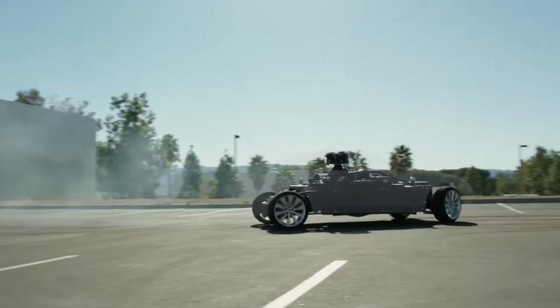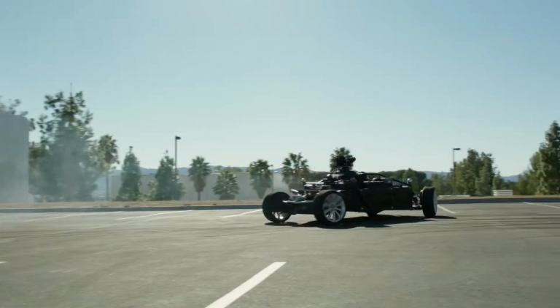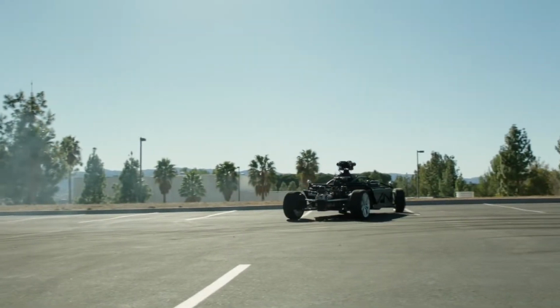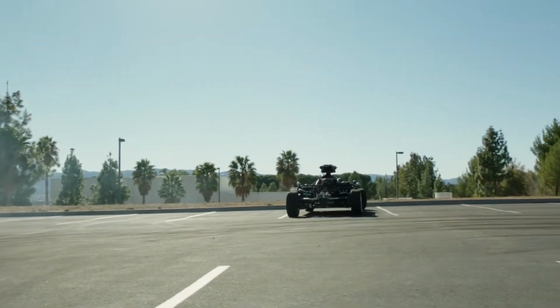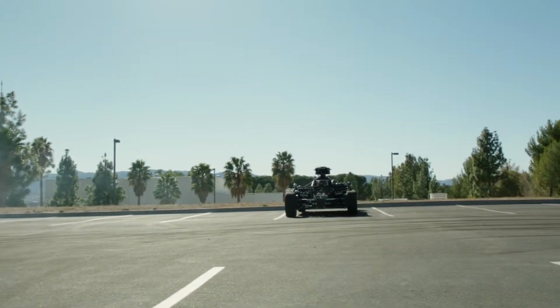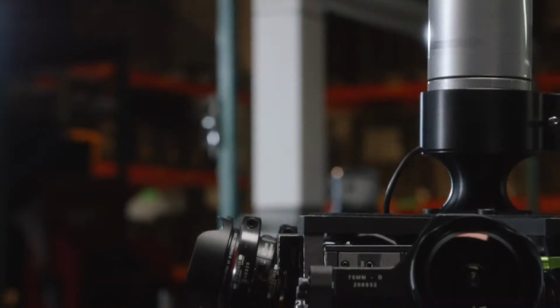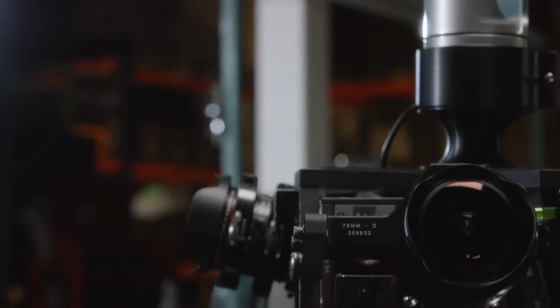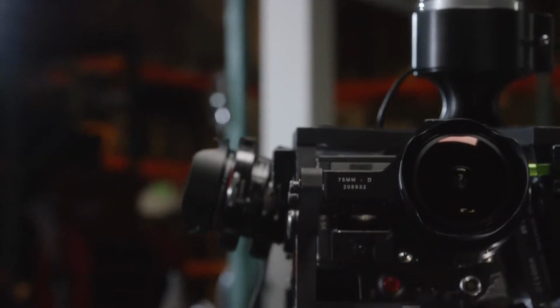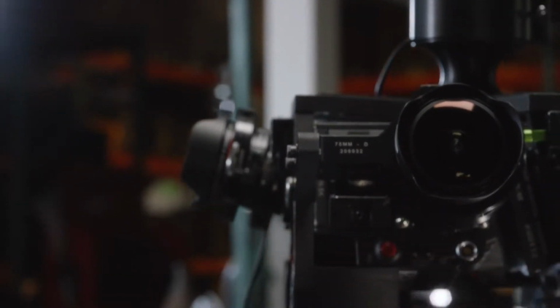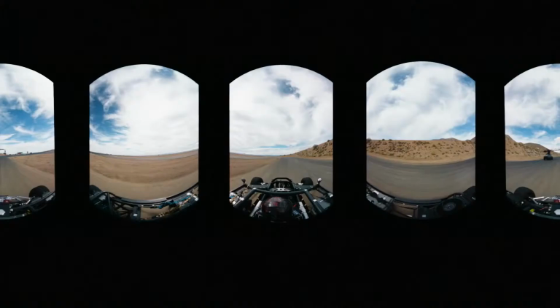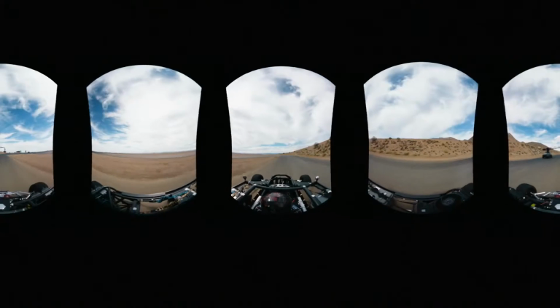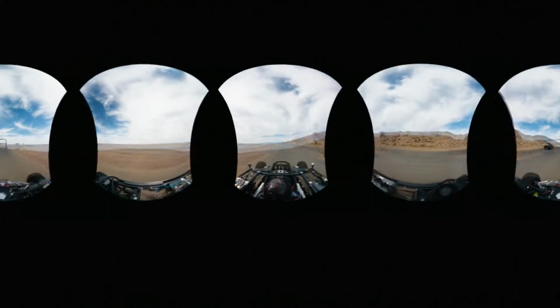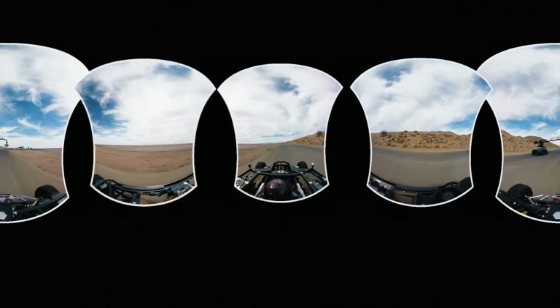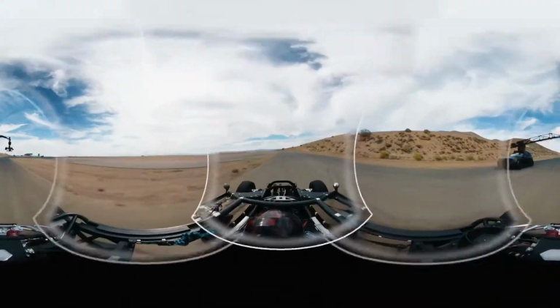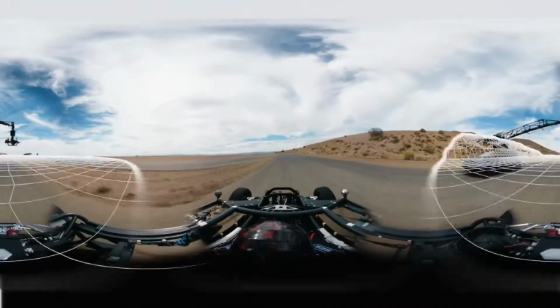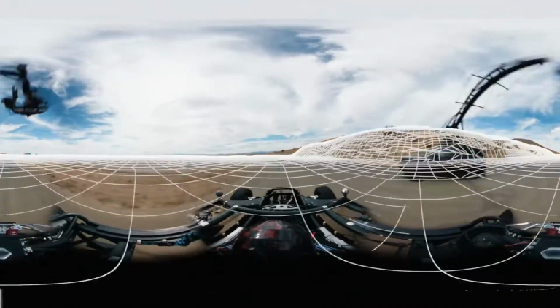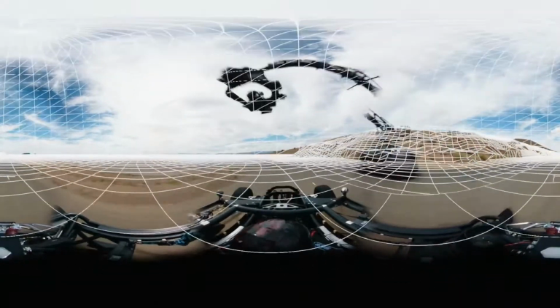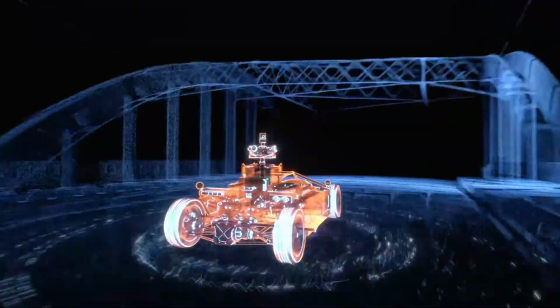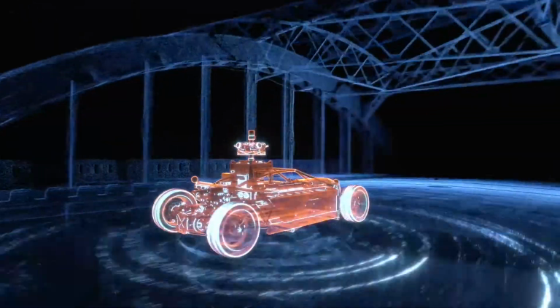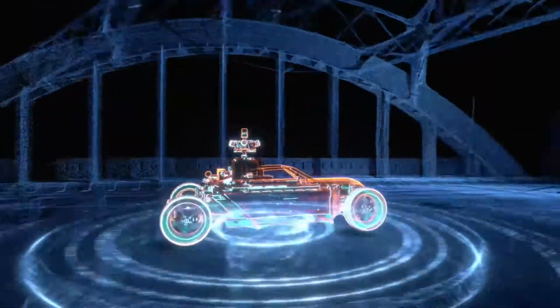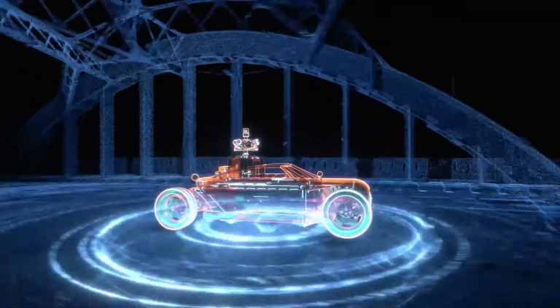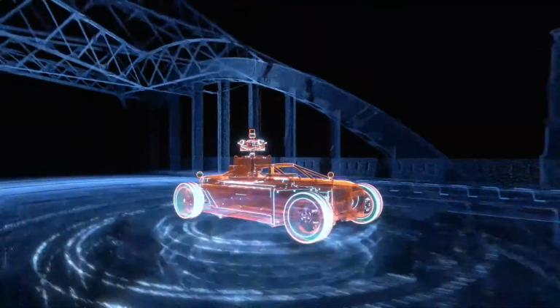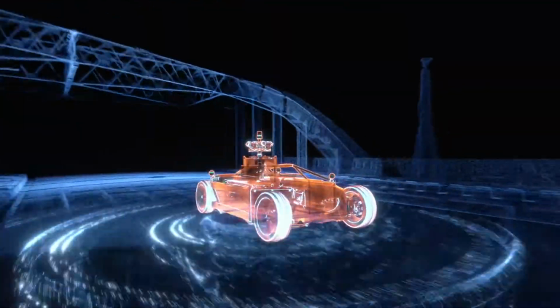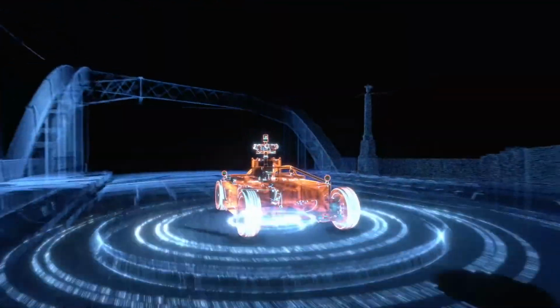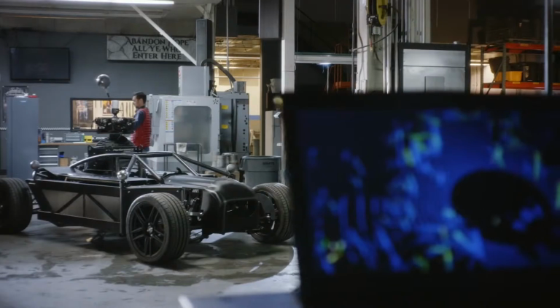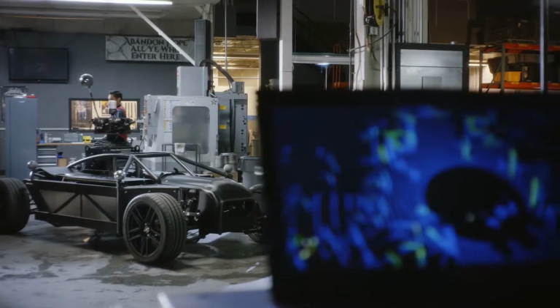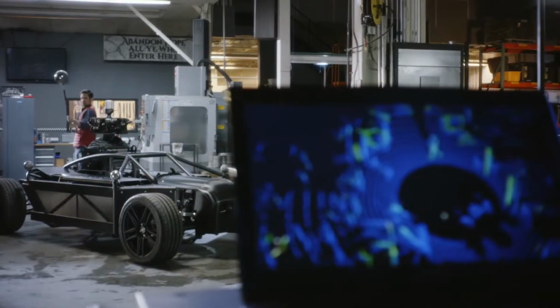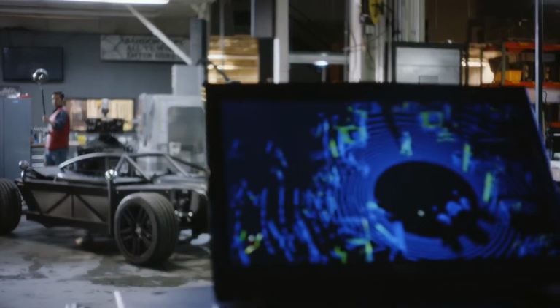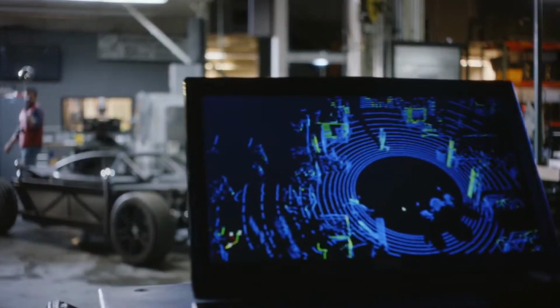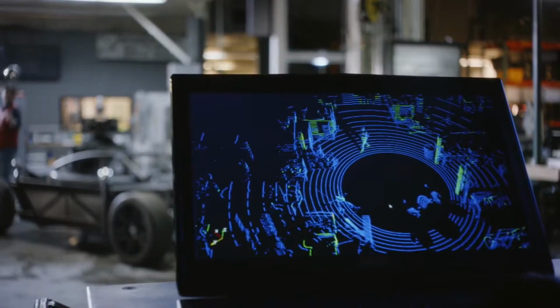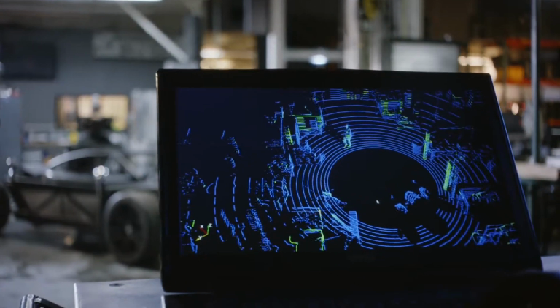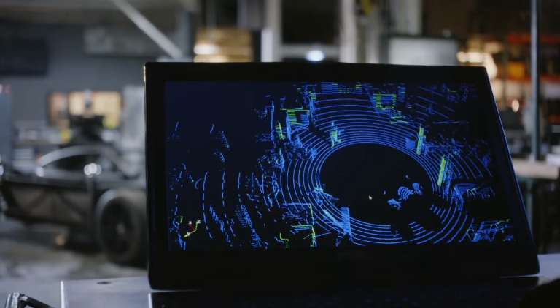As it drives, the Blackbird captures high-quality environmental data of its surroundings. The combination of high dynamic range imagery and laser scanning allows the team to build a virtual version of the environment around the car, to create completely realistic CG car renderings.